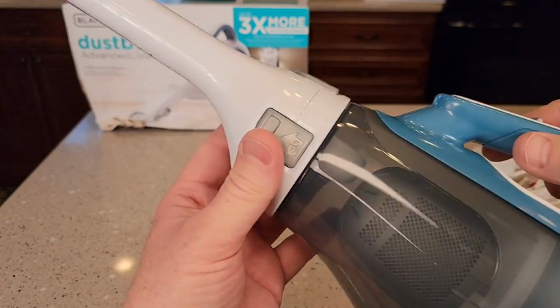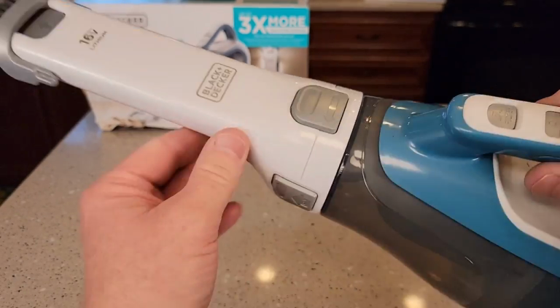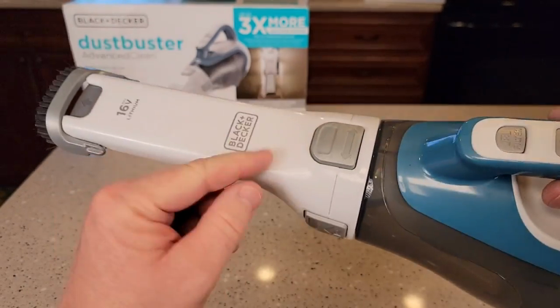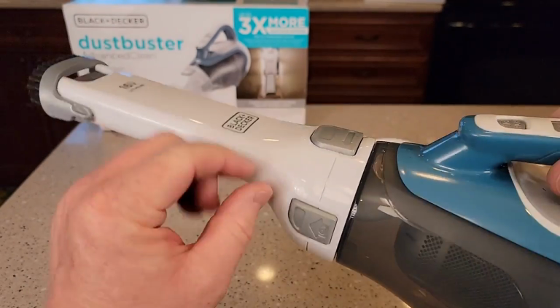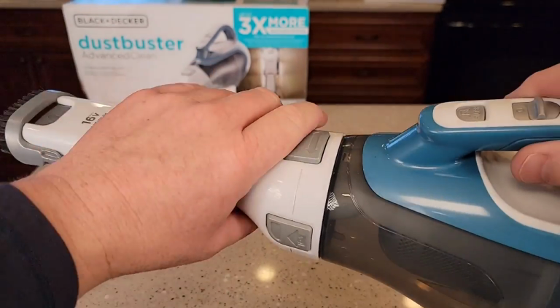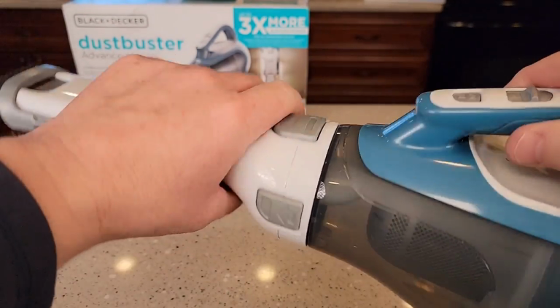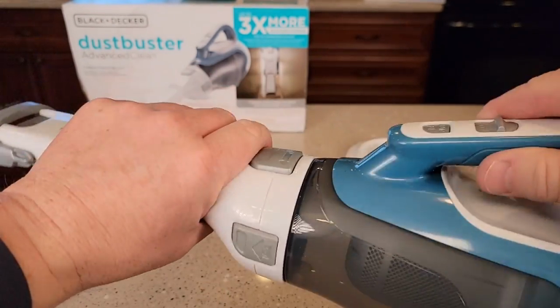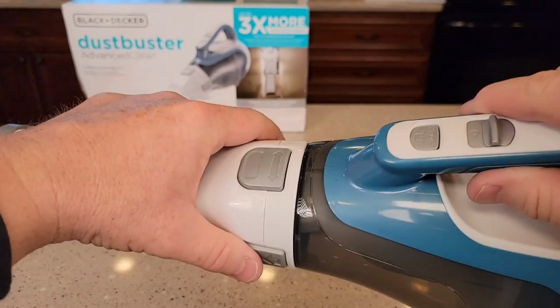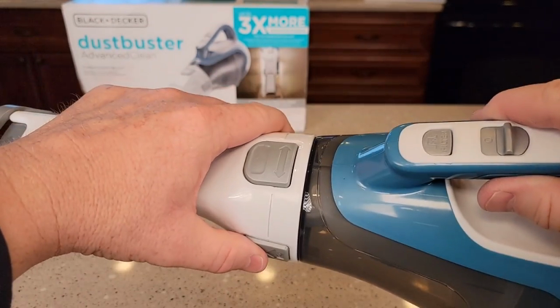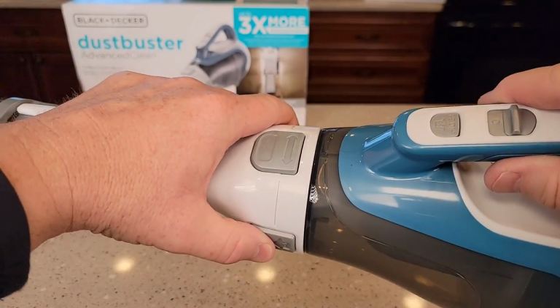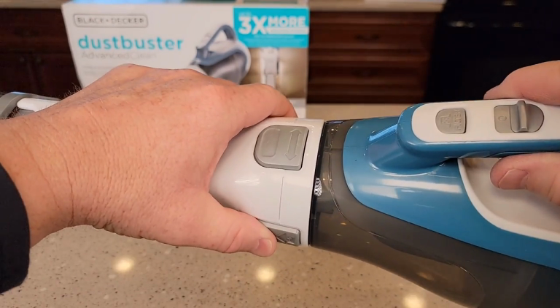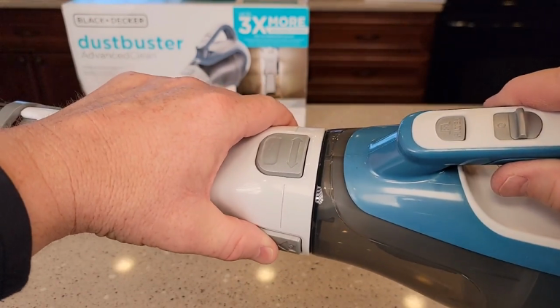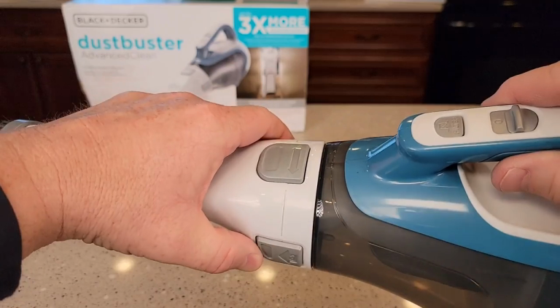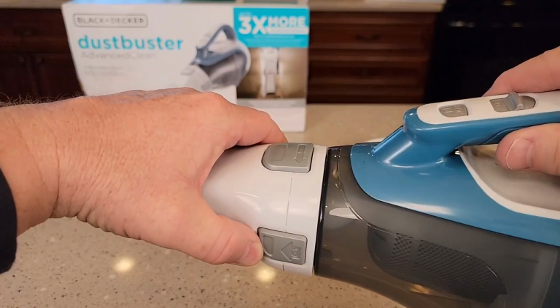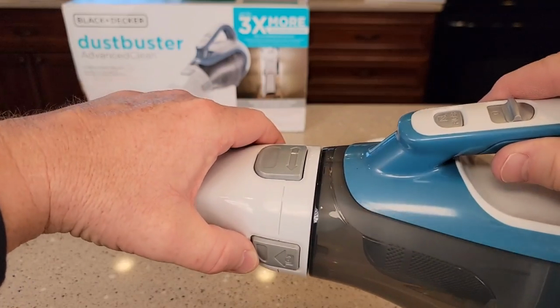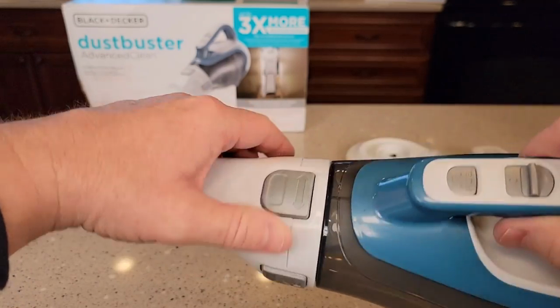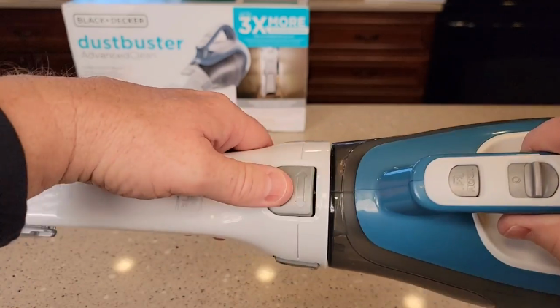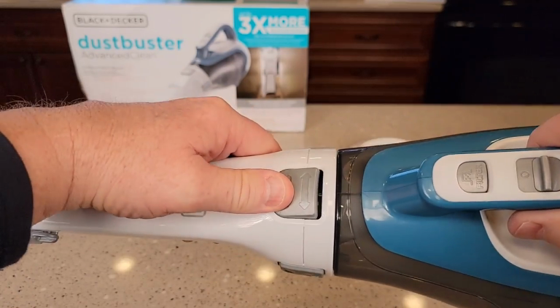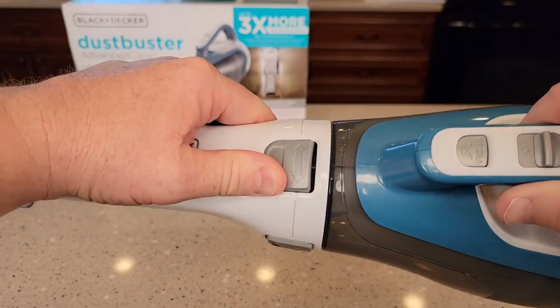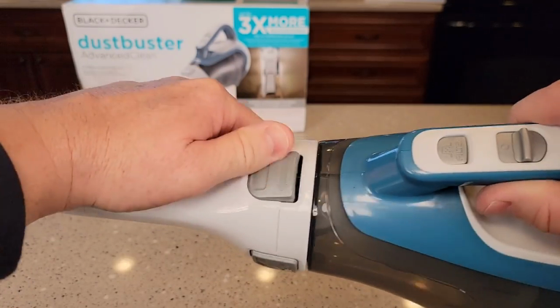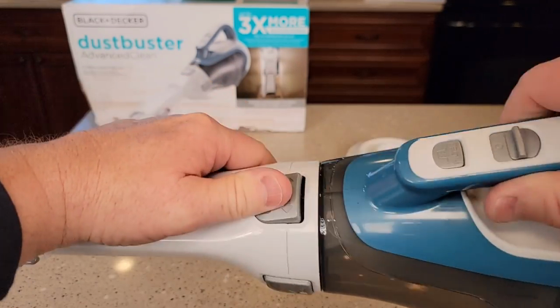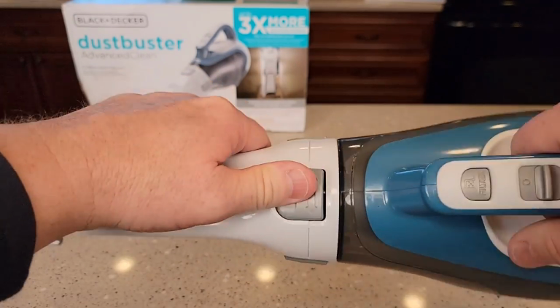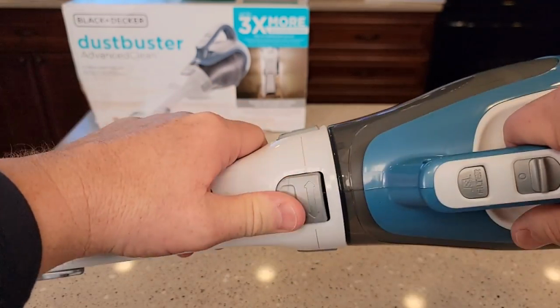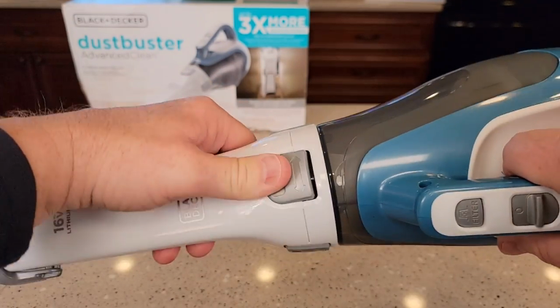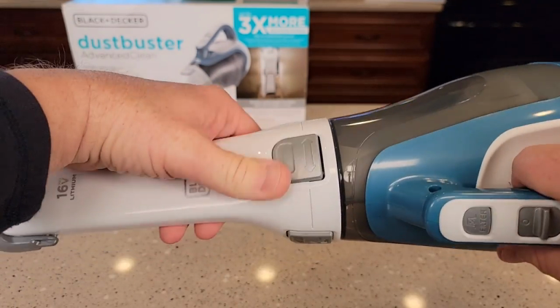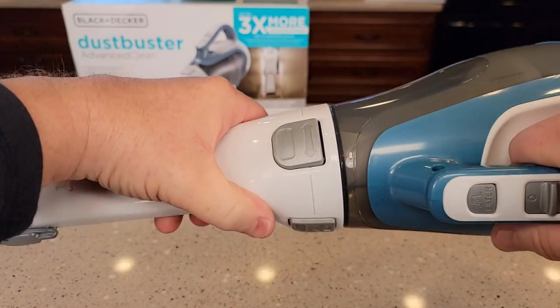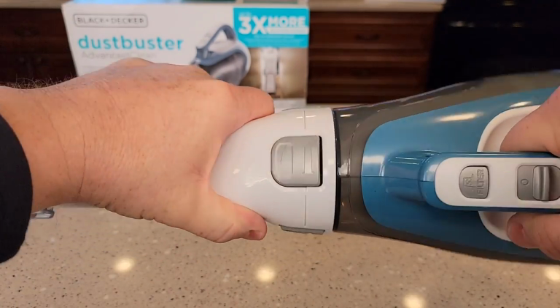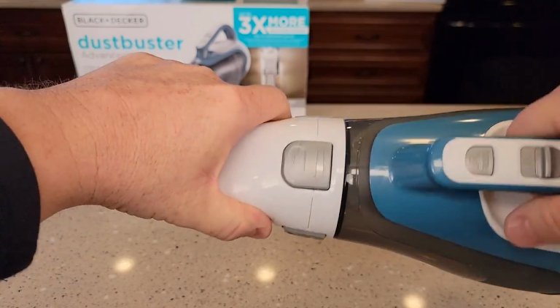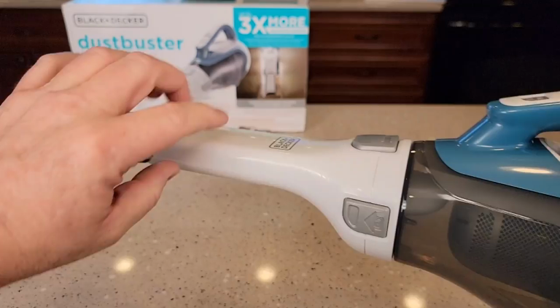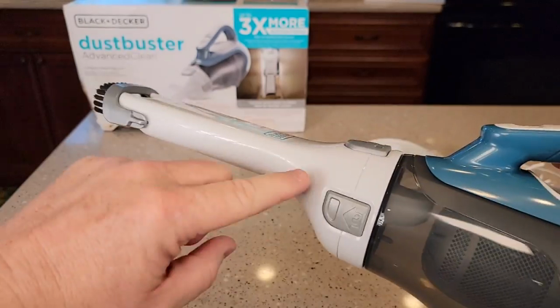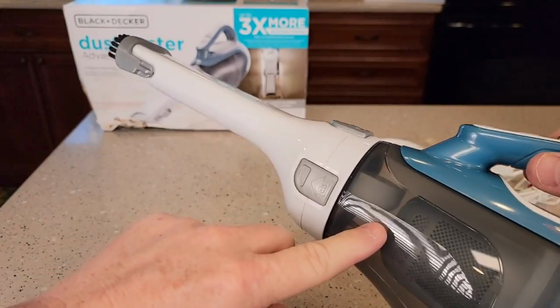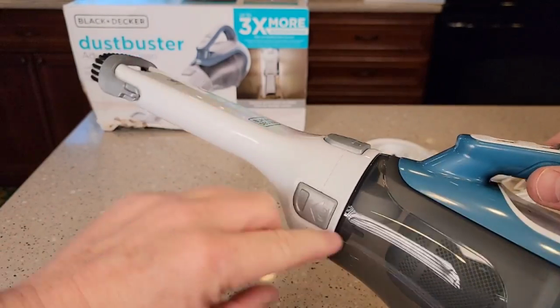Sometimes you want to rotate this, but I don't necessarily like rotating that — it can be a little tricky. That's what this button's for; you should be able to rotate this. I find that I don't necessarily need to rotate it.